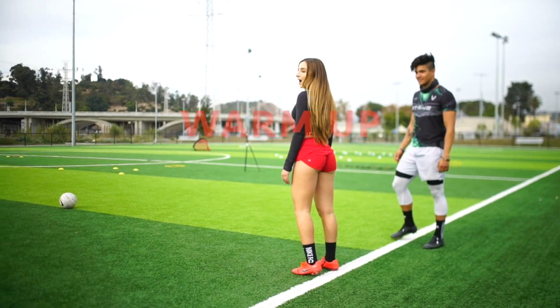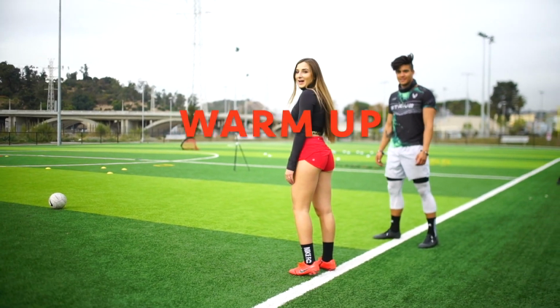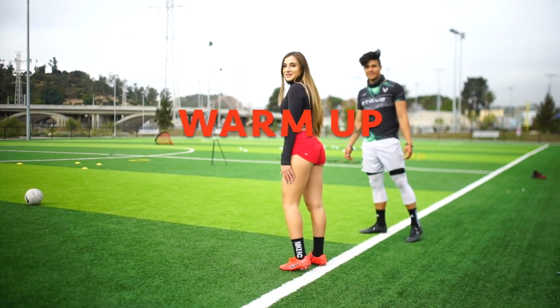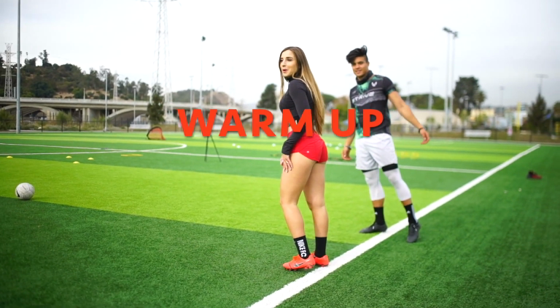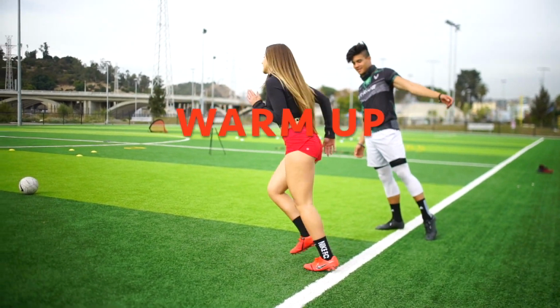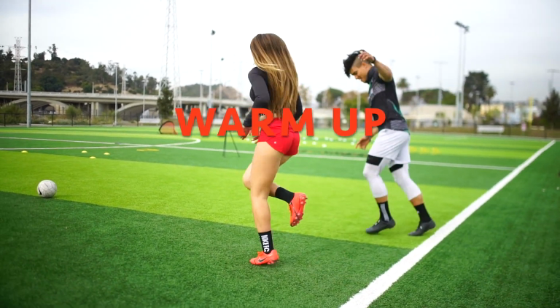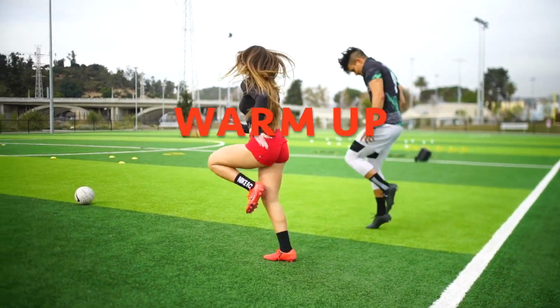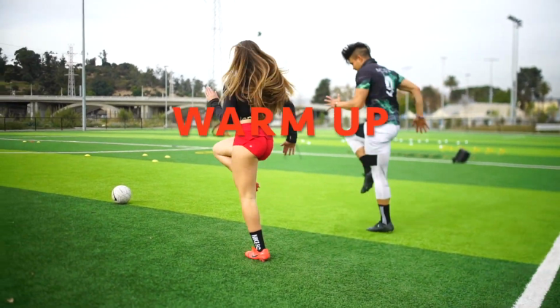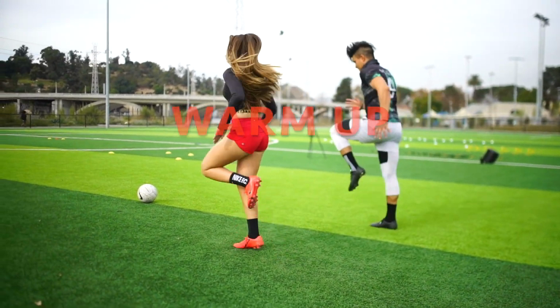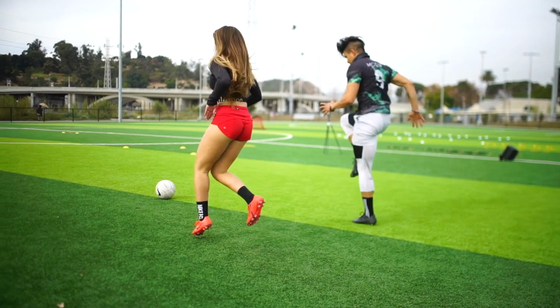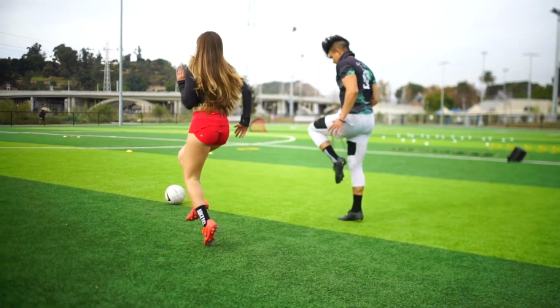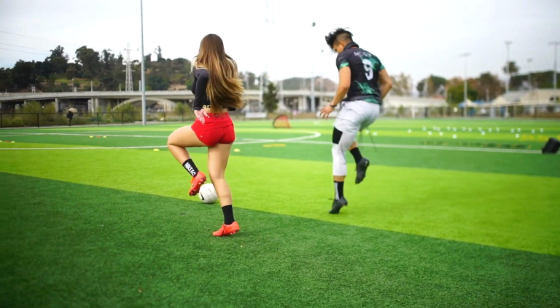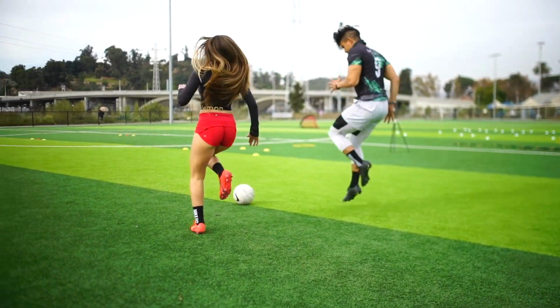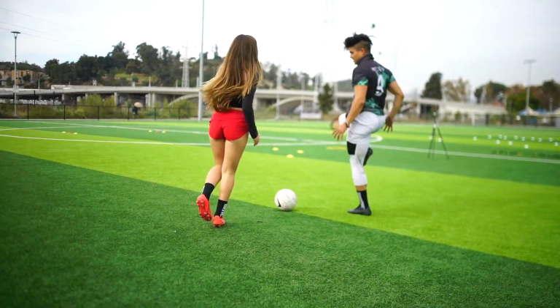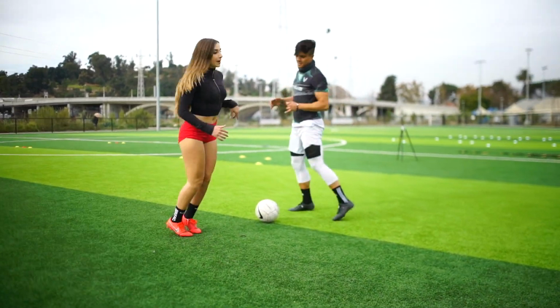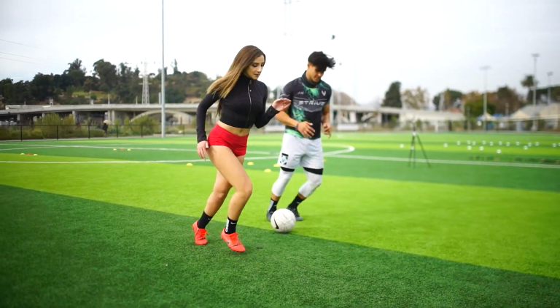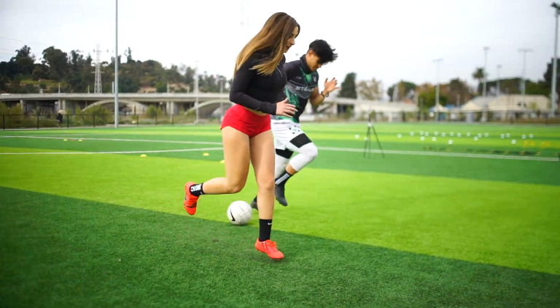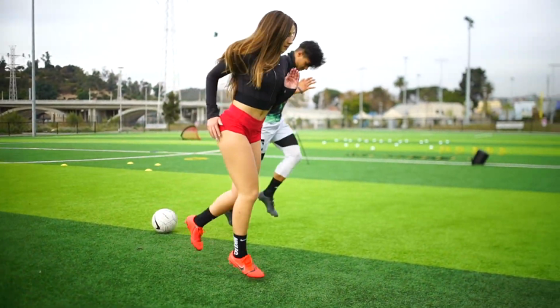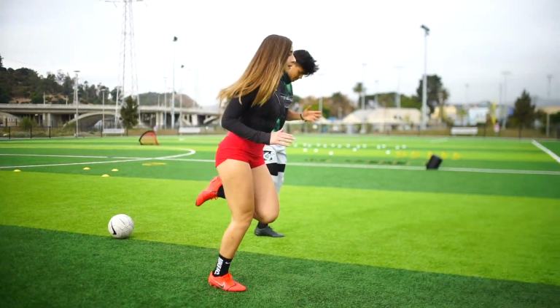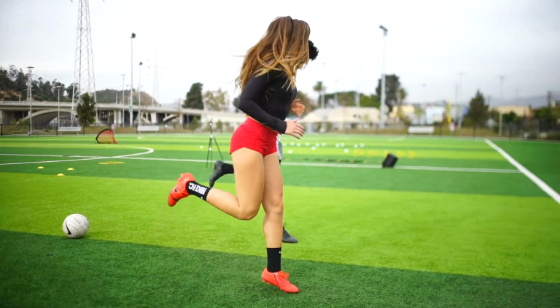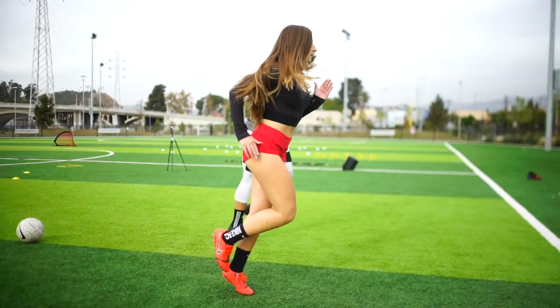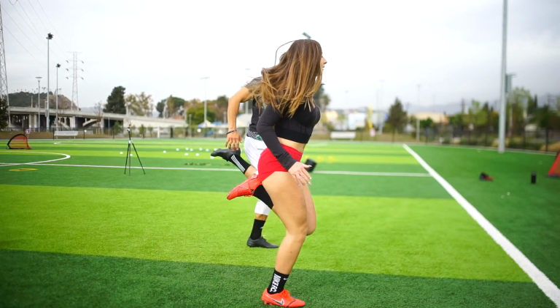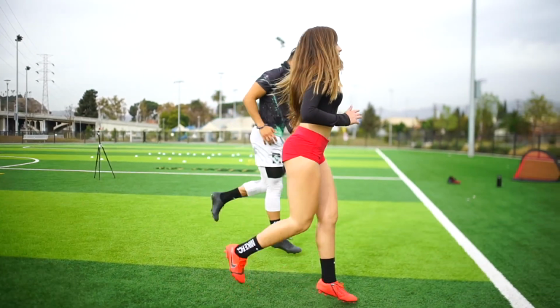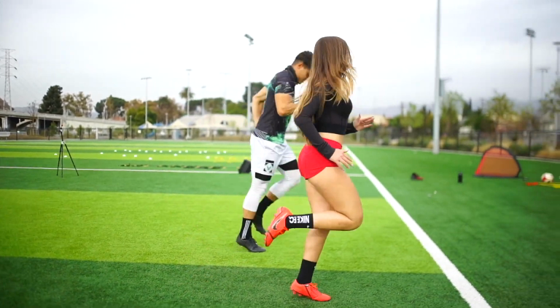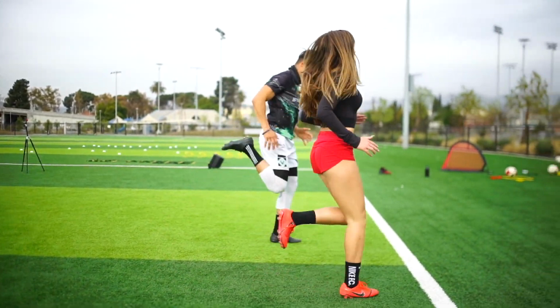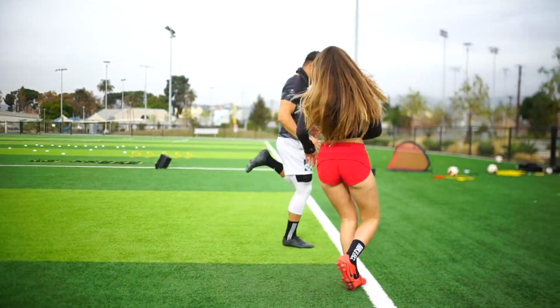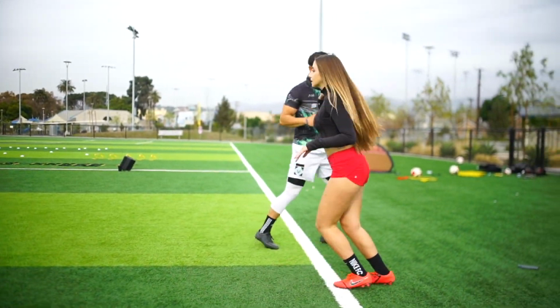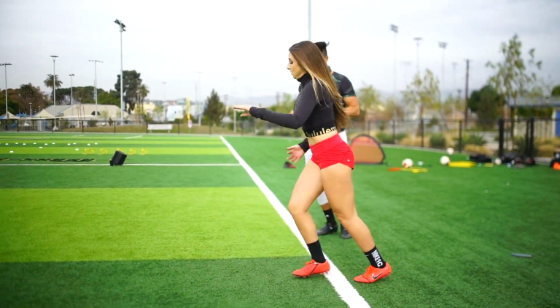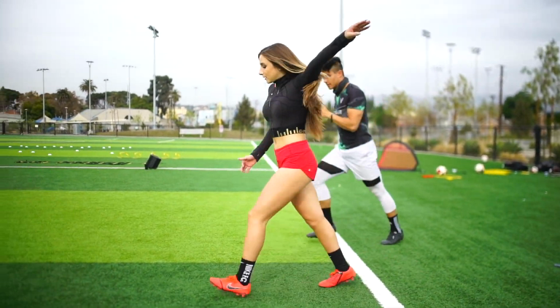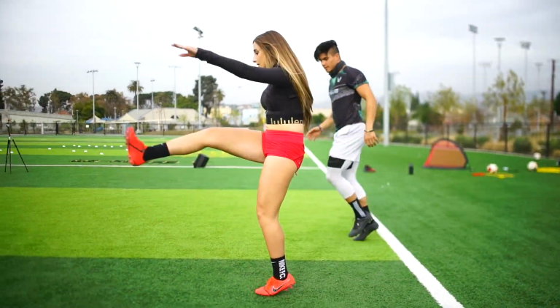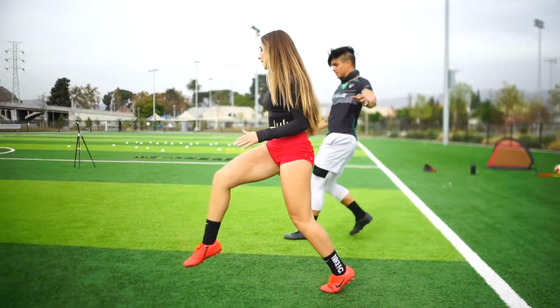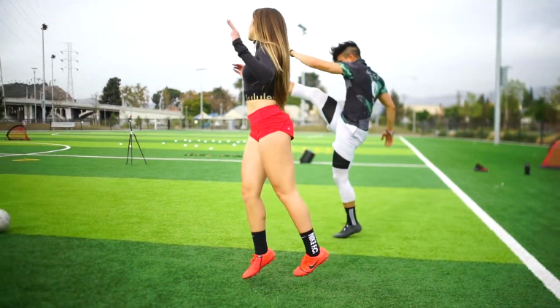Alright guys, we're going to start warm-ups — high knees. And butt kicks. Let's go, swing.